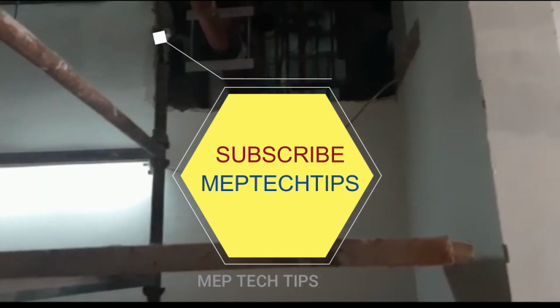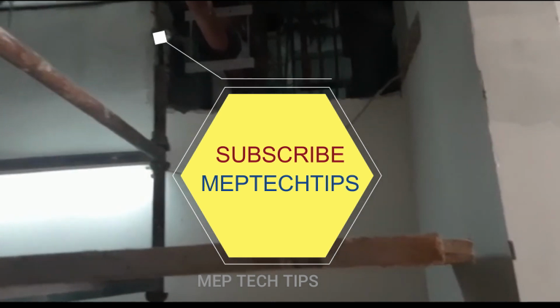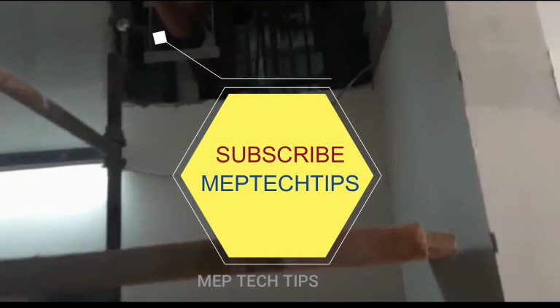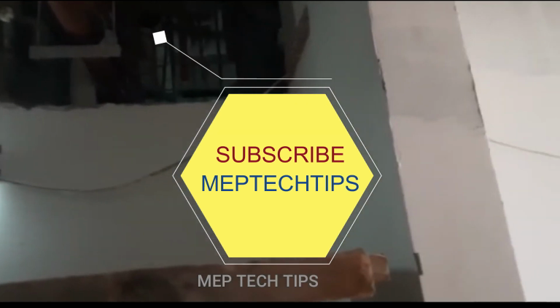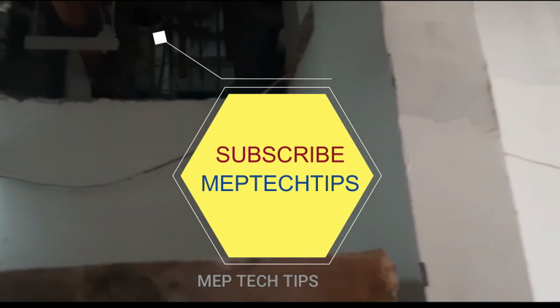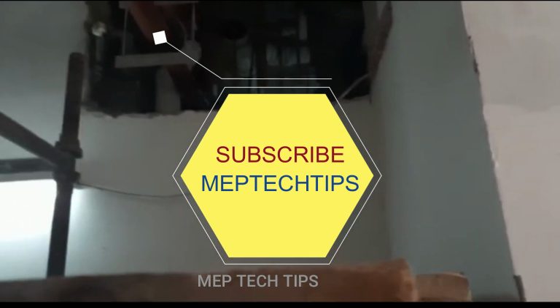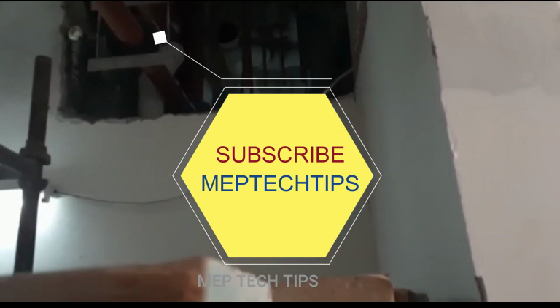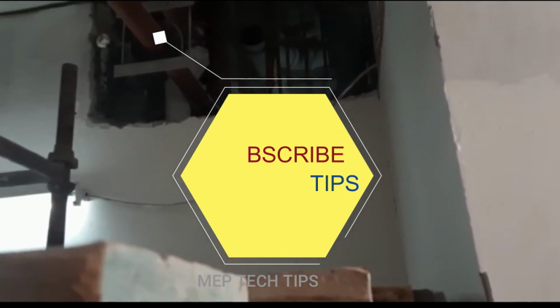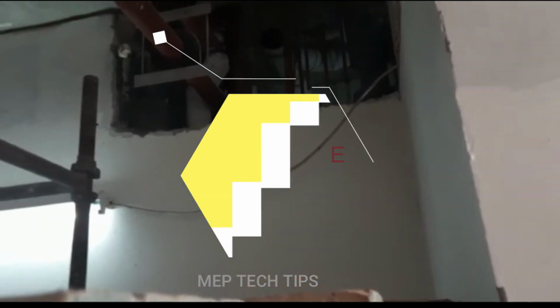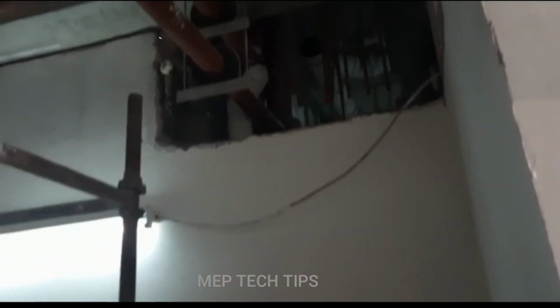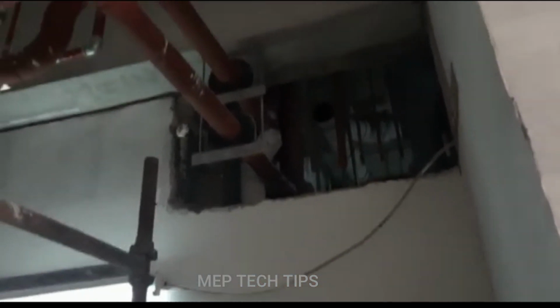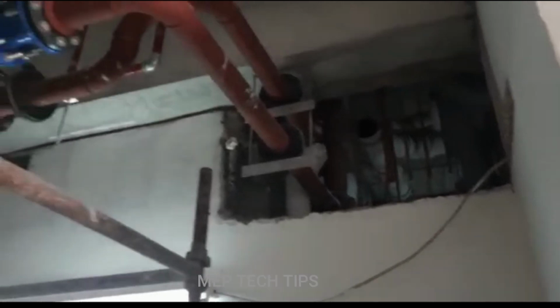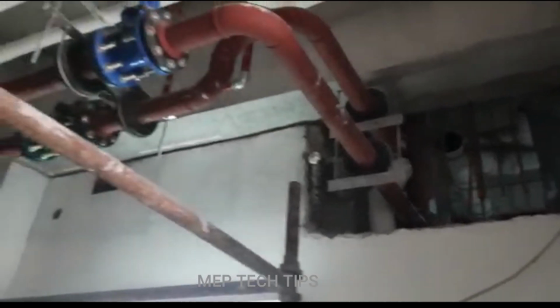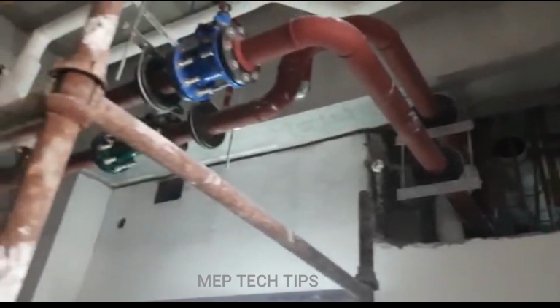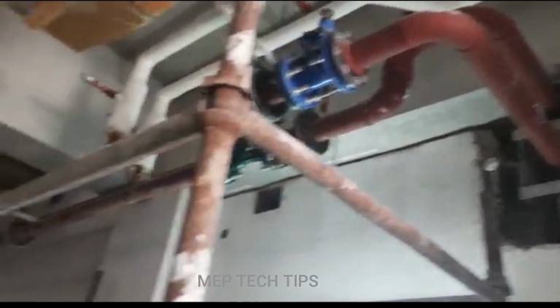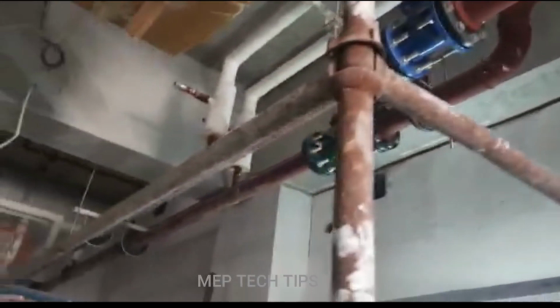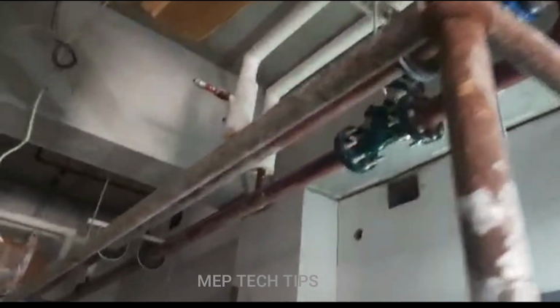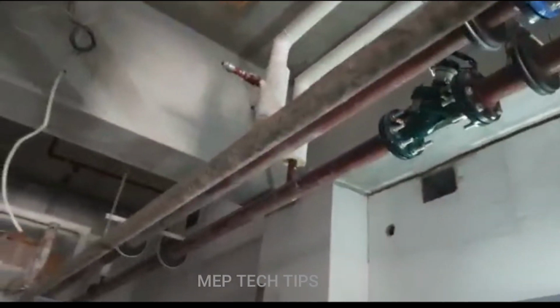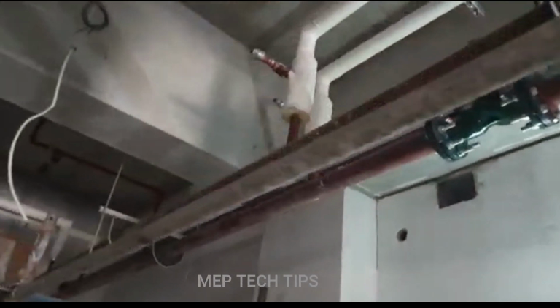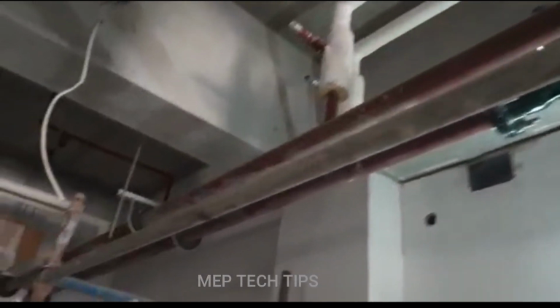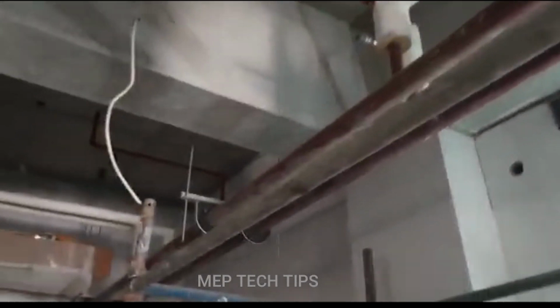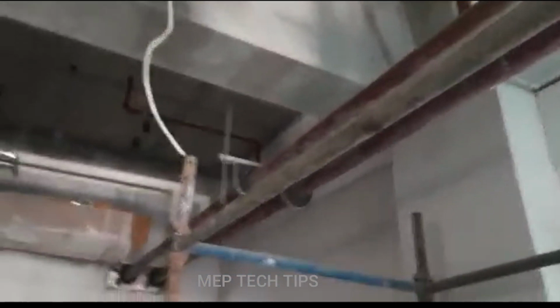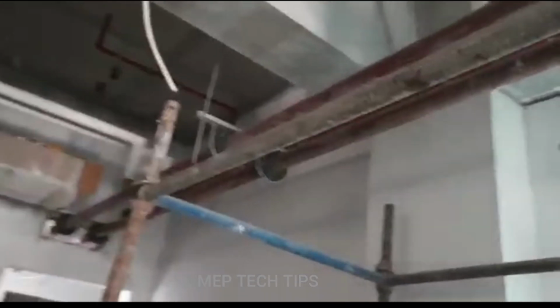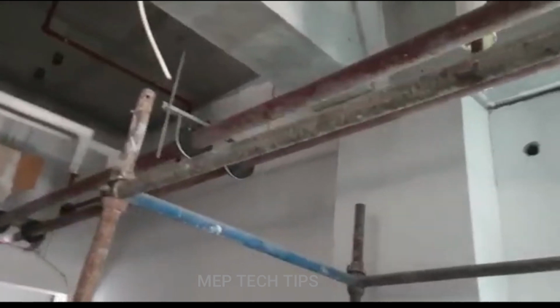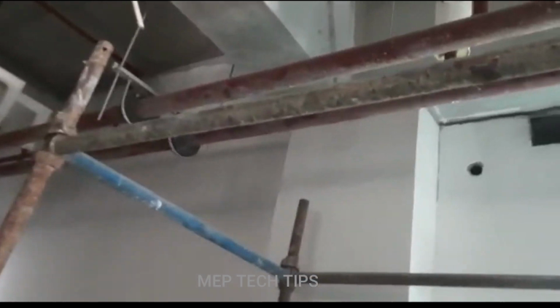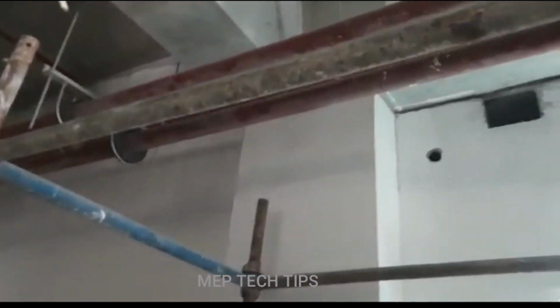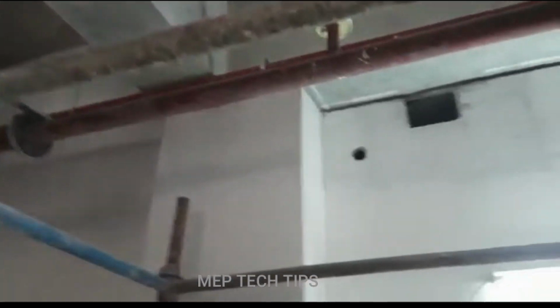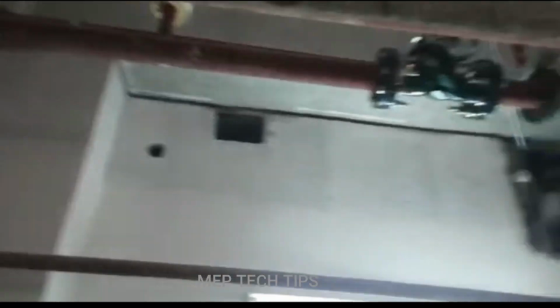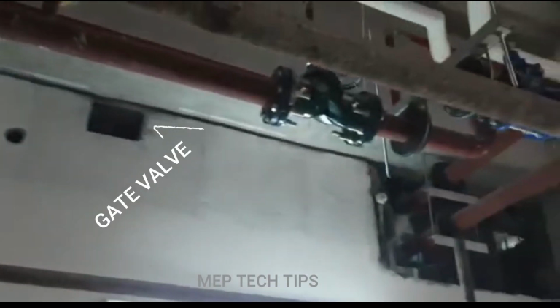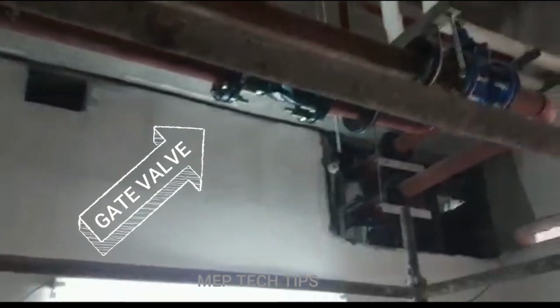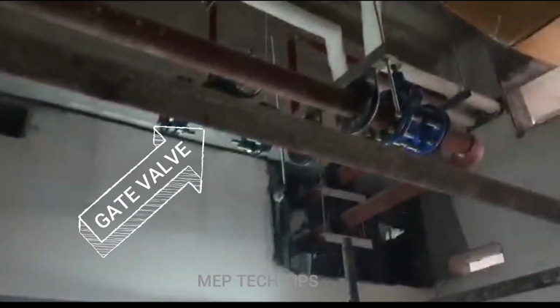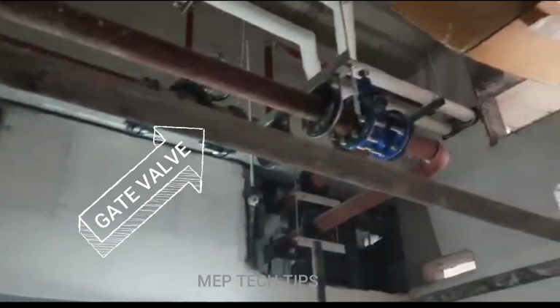Today I'm going to show you the chilled water pipe and some mistakes here. I don't want to give my opinion — I want your opinion and your suggestions. Kindly put your comments.